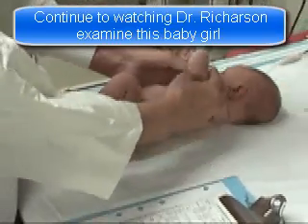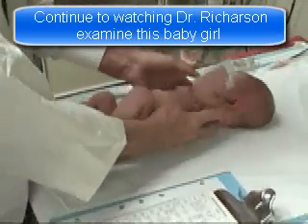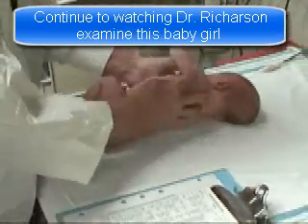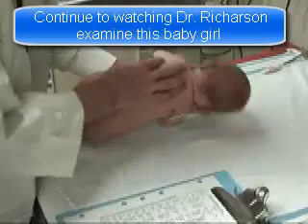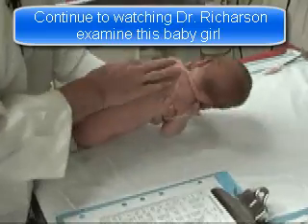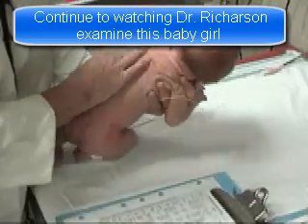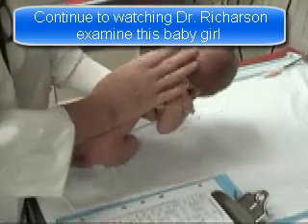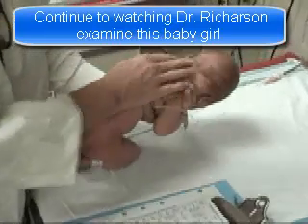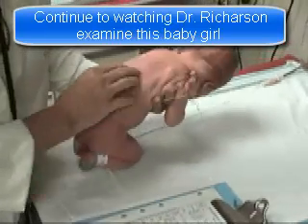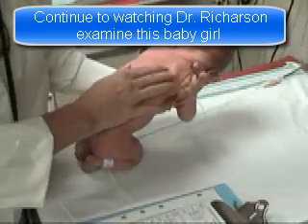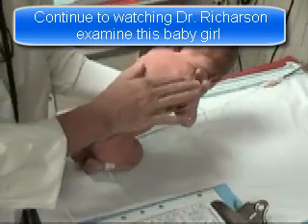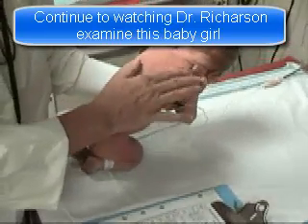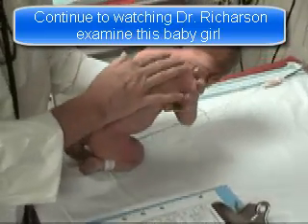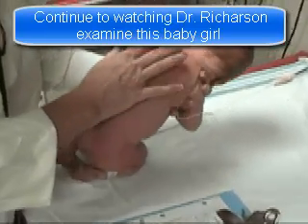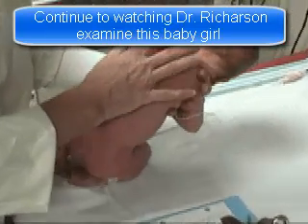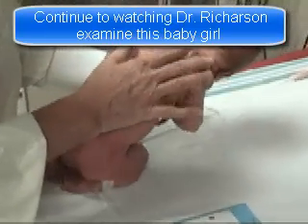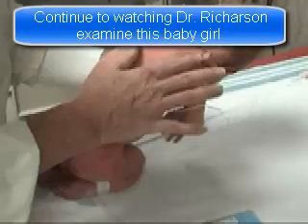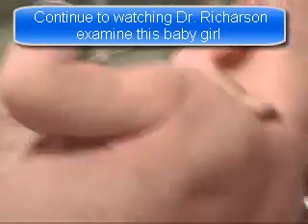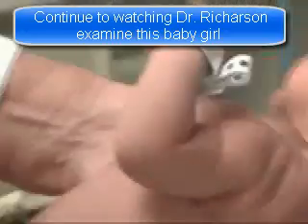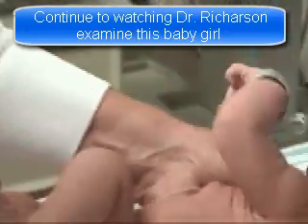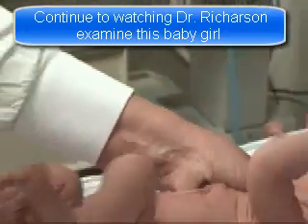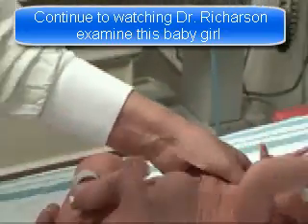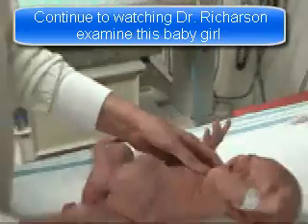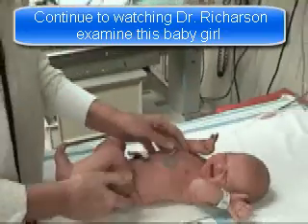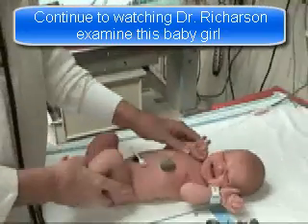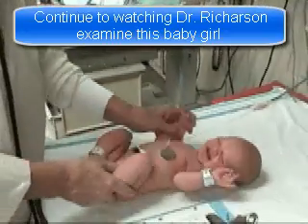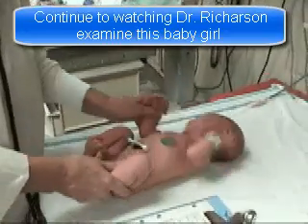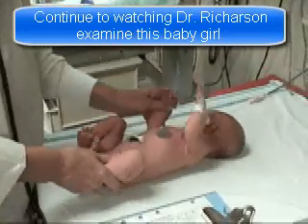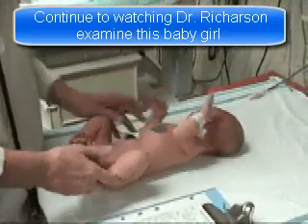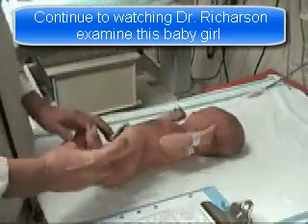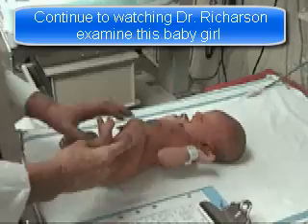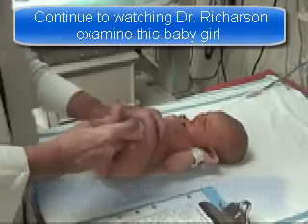Look at the baby's back to determine how much lanugo is present. Check the plantar creases.